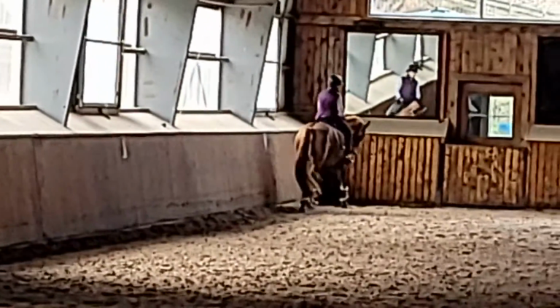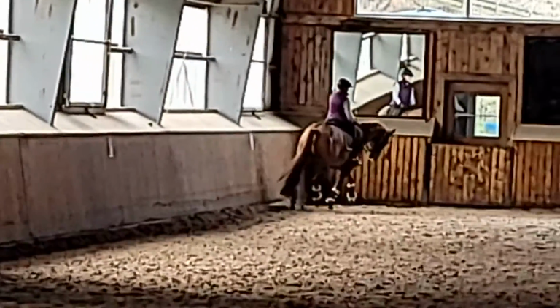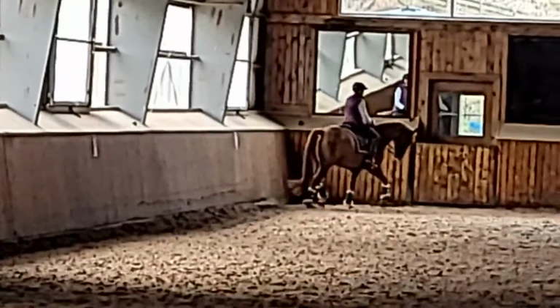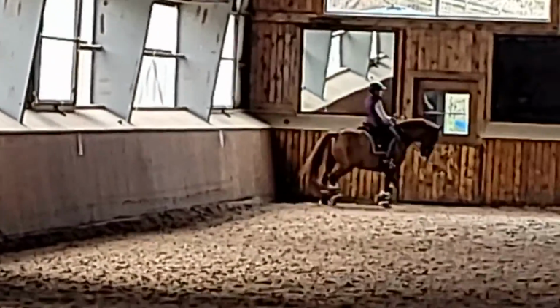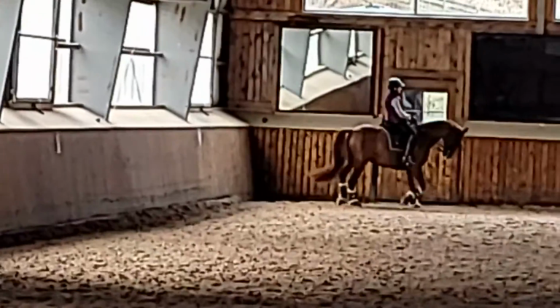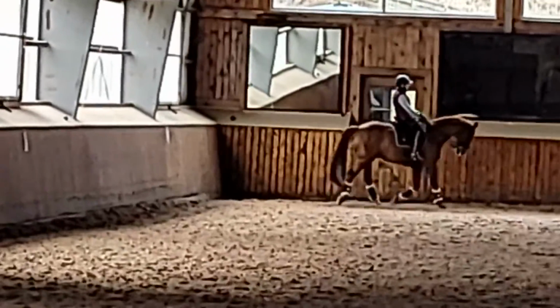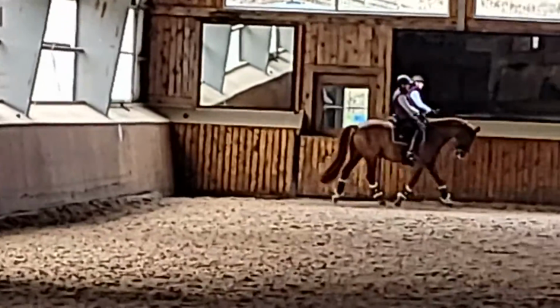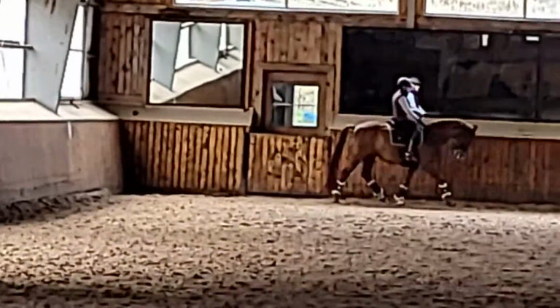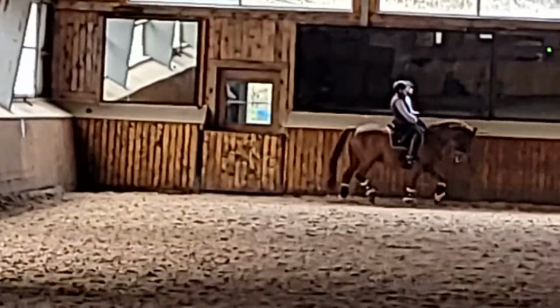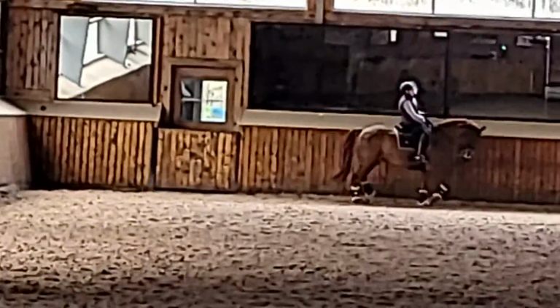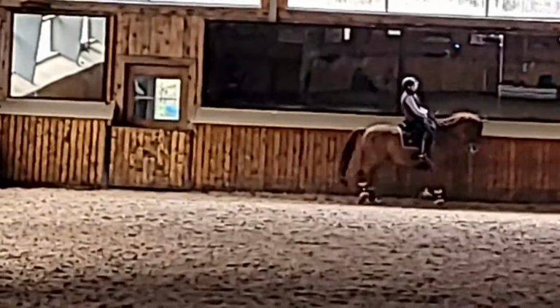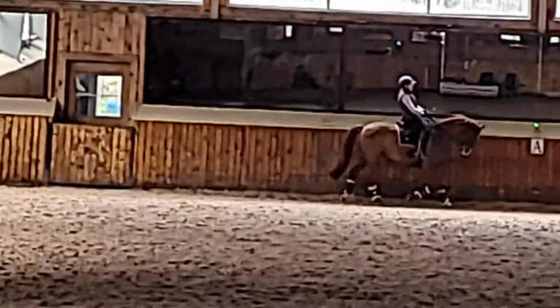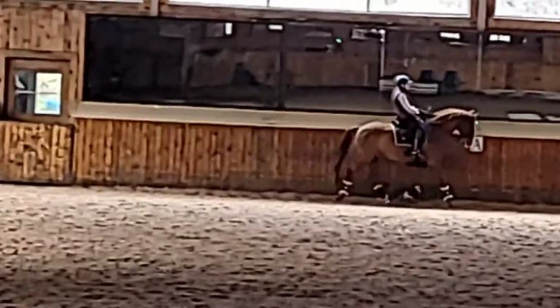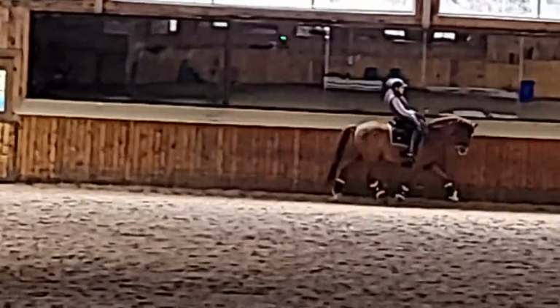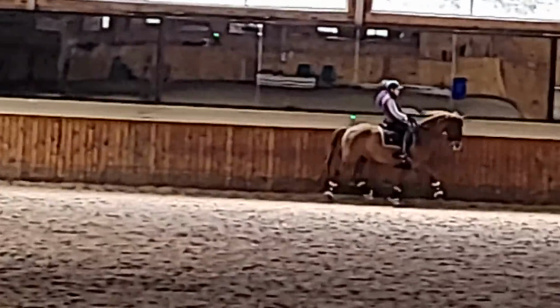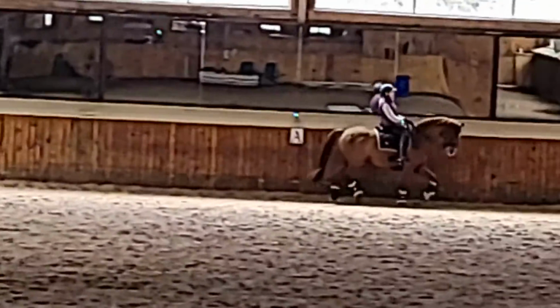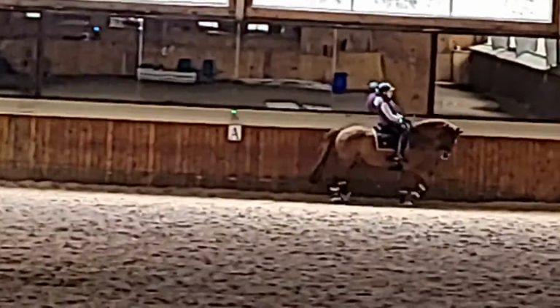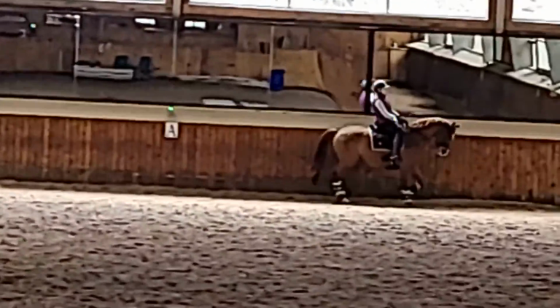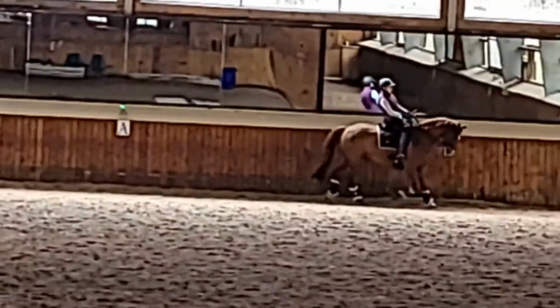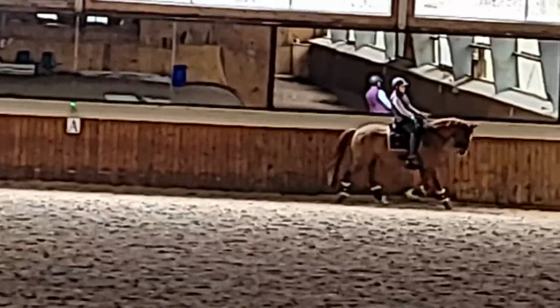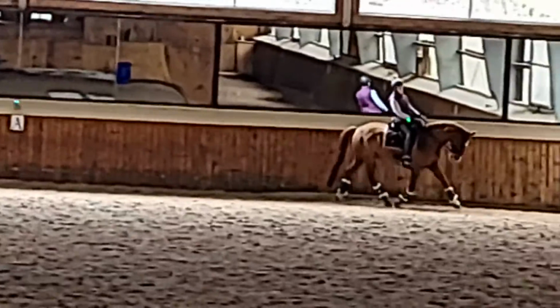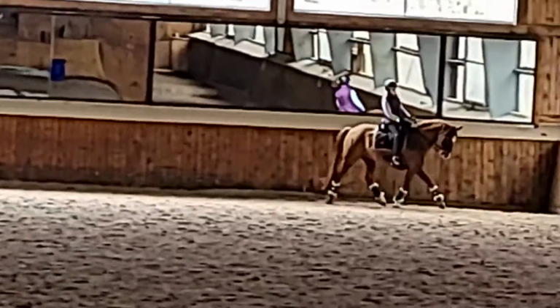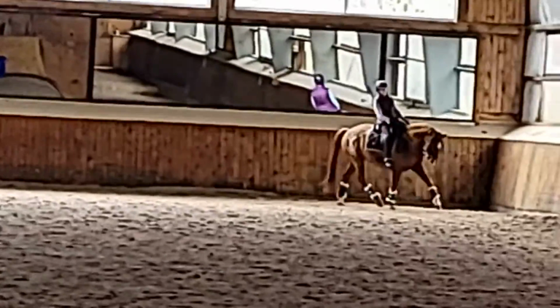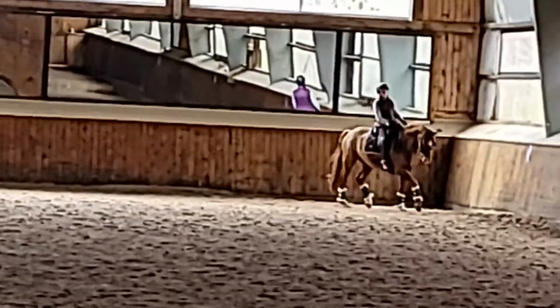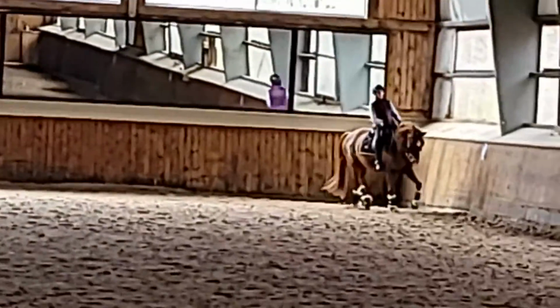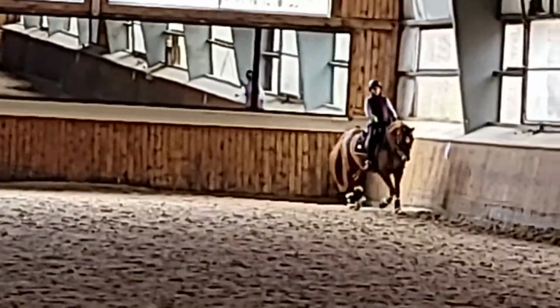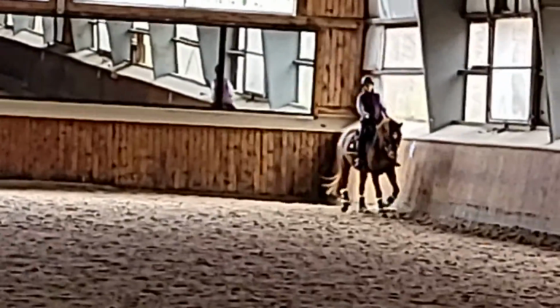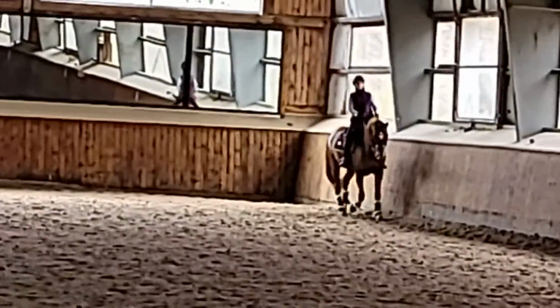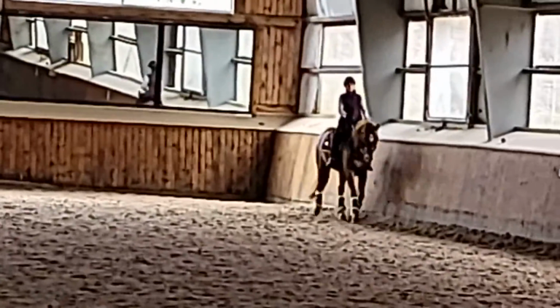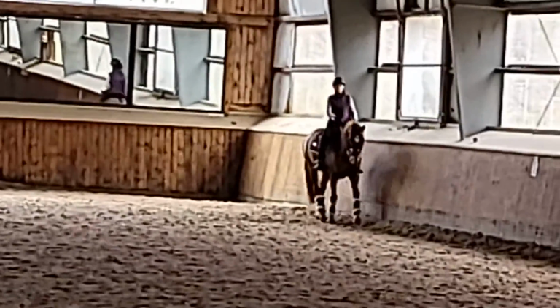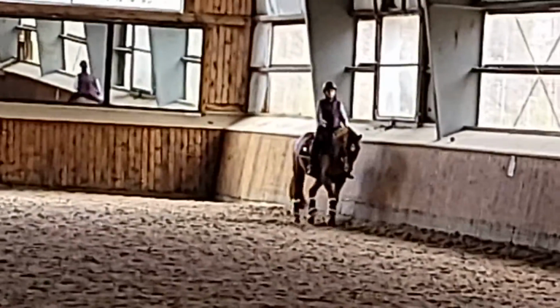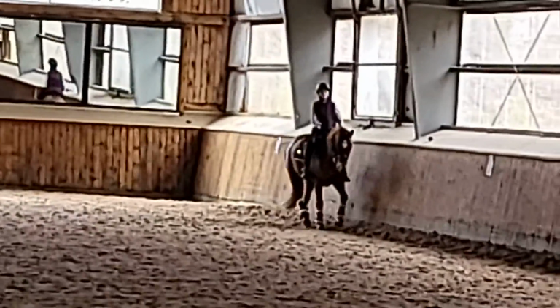A bit more bend still. There, he's leaning. Let's go back to that trot. Bend right, not corners. Let's just lunge it a little bit too.